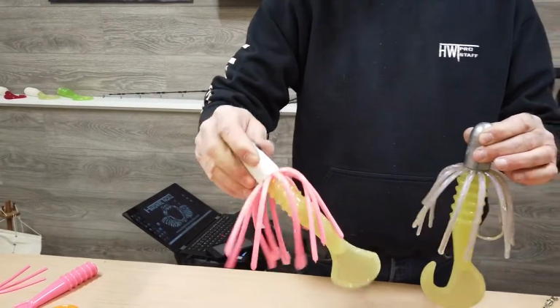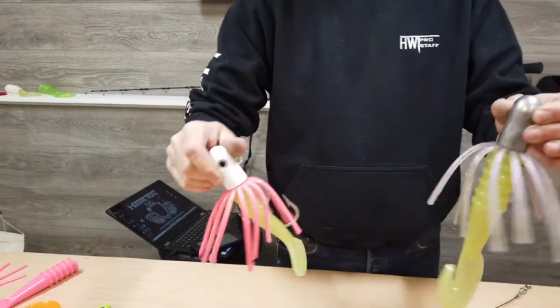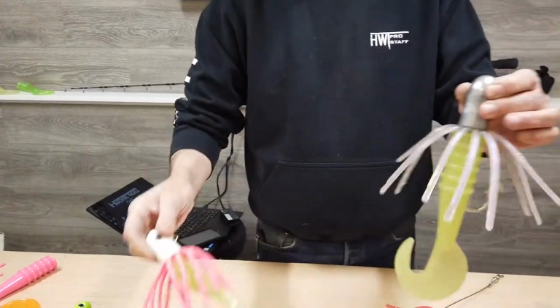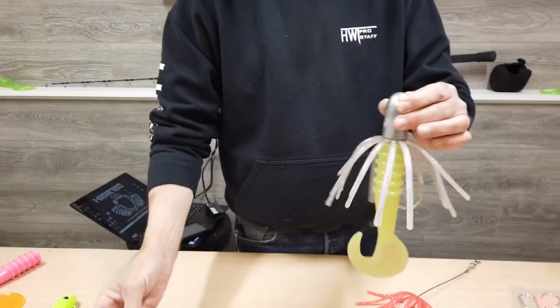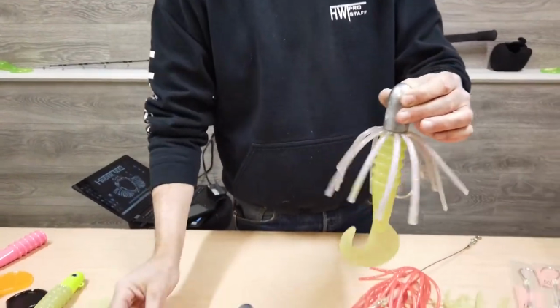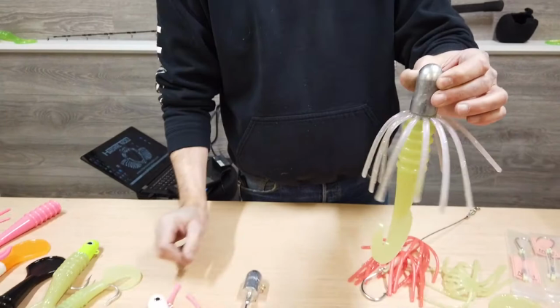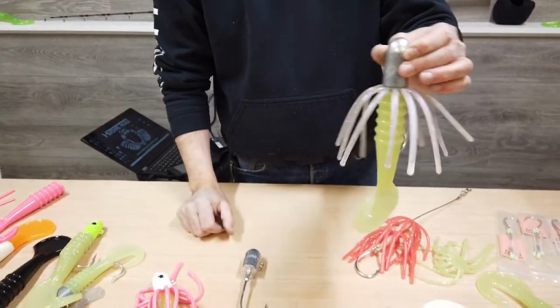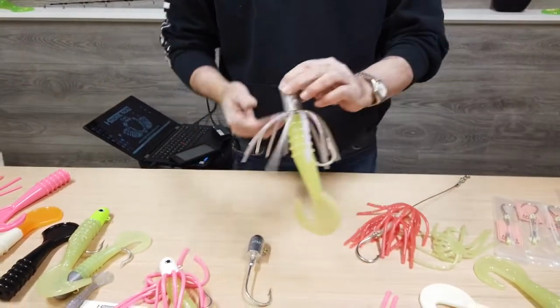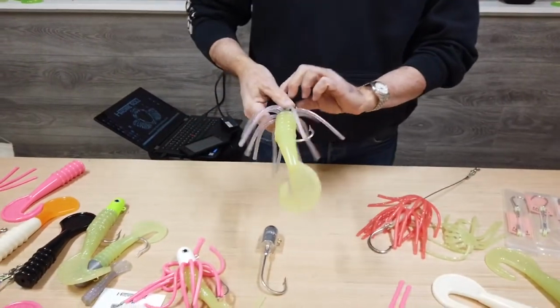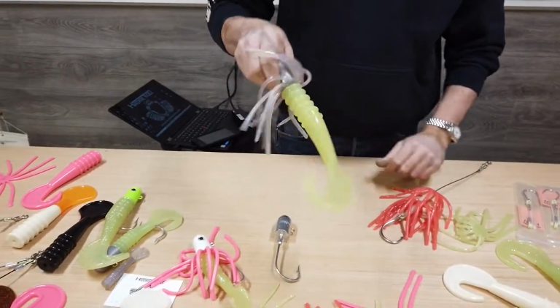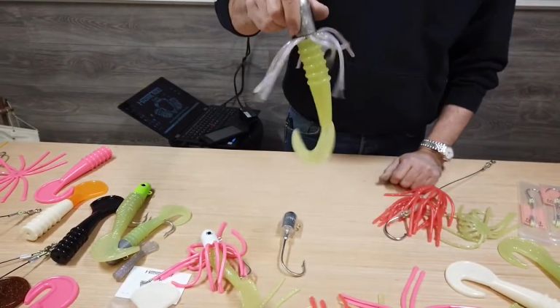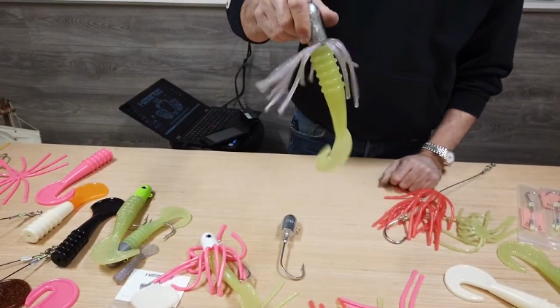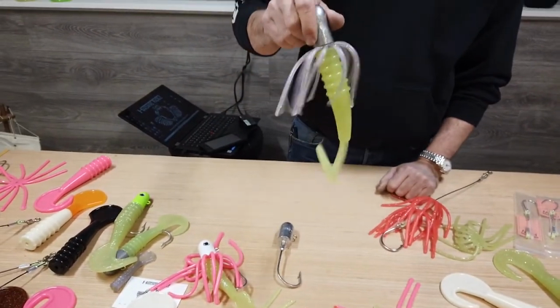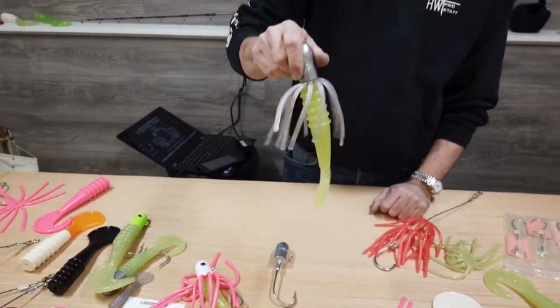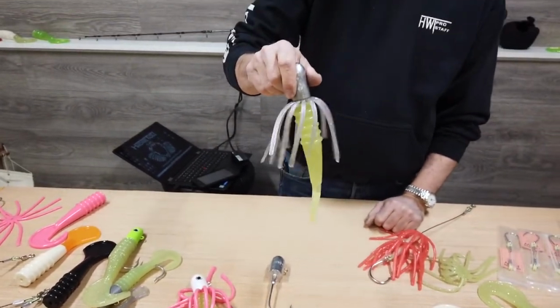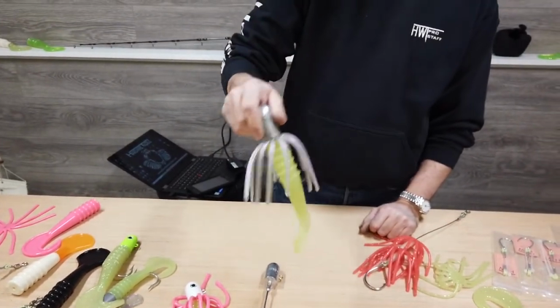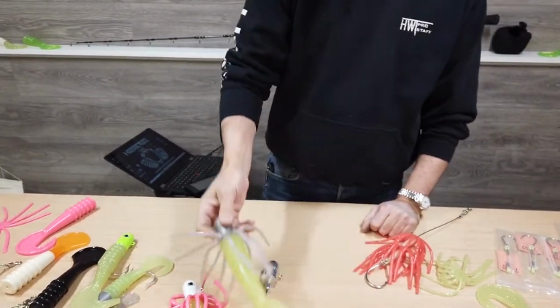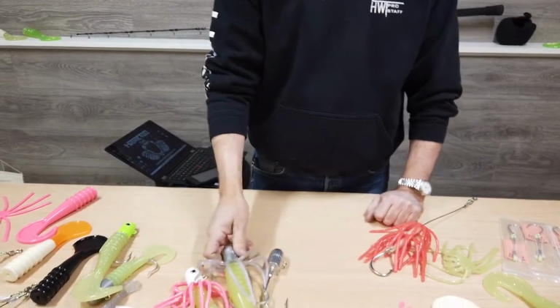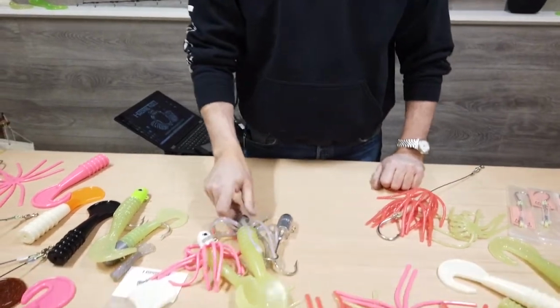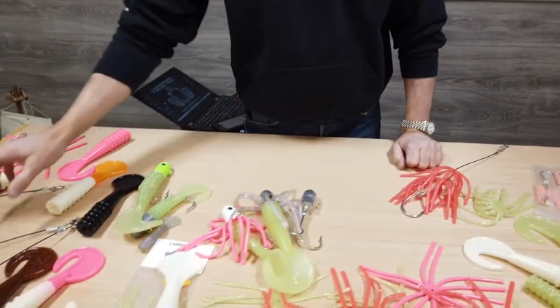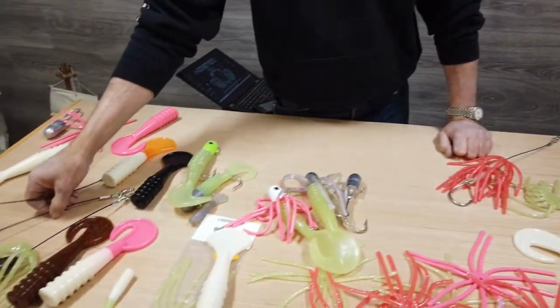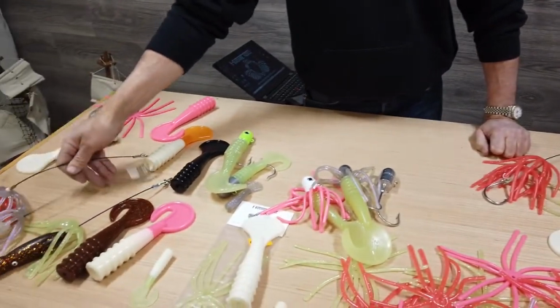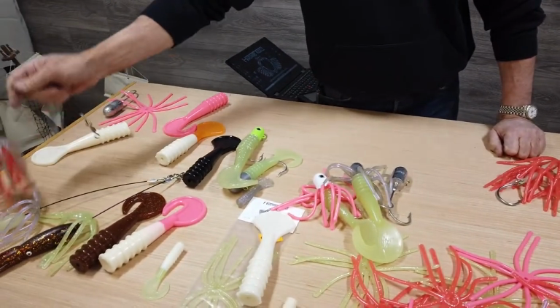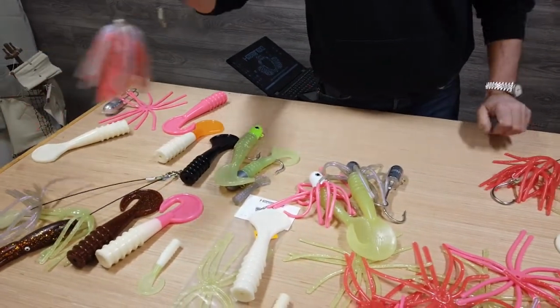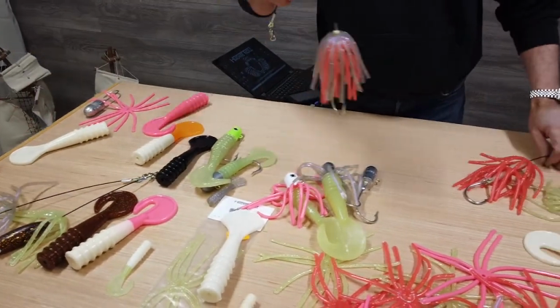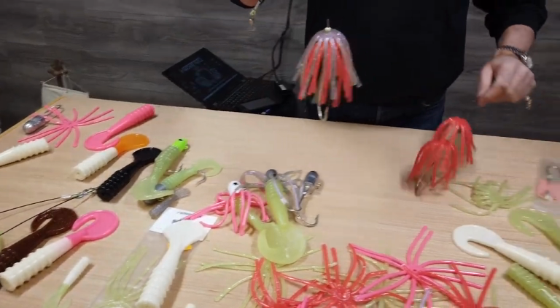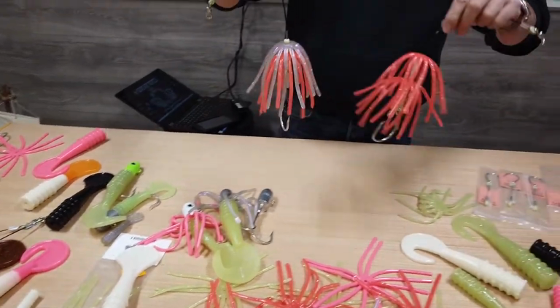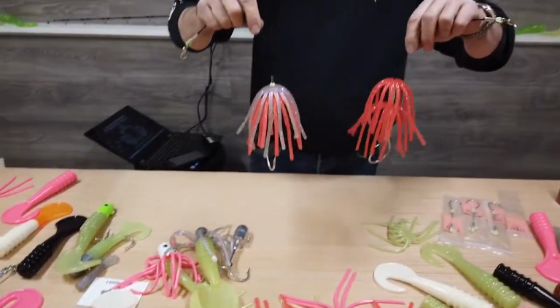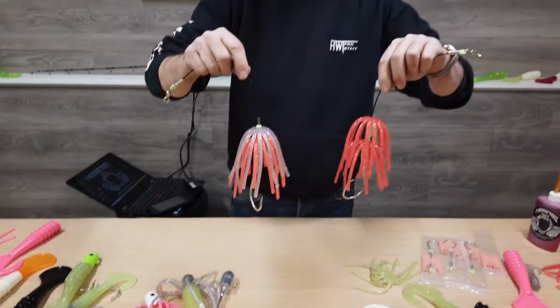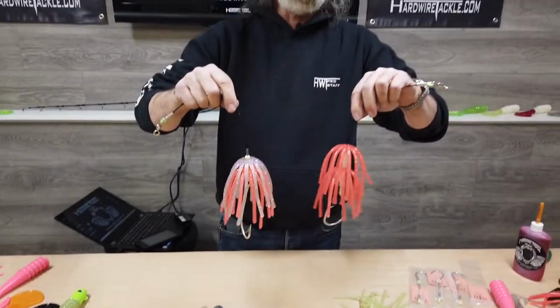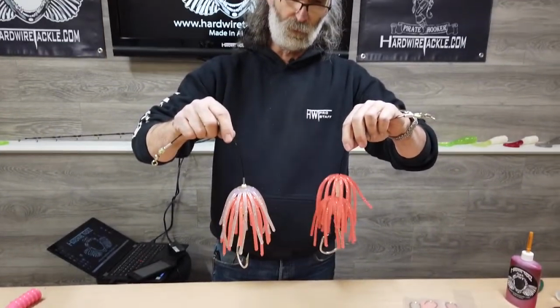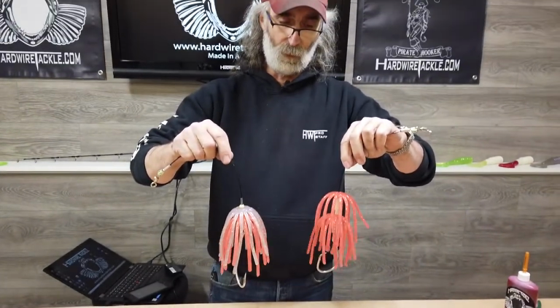Now on these, I just put a color on there to show you some contrast, but they are not limited to strictly the jigs. Here I have a couple of bait rigs where I've applied these tails to as well.